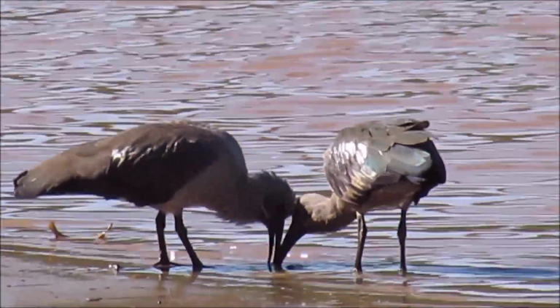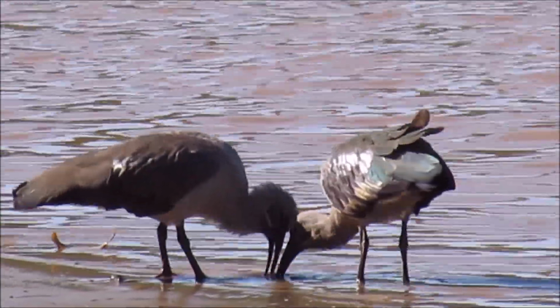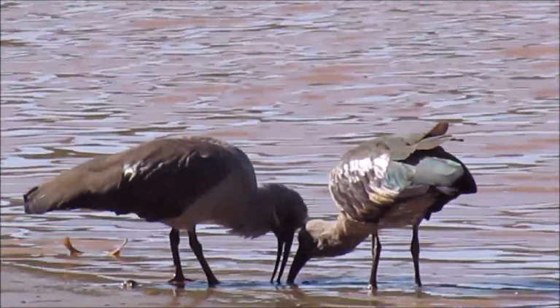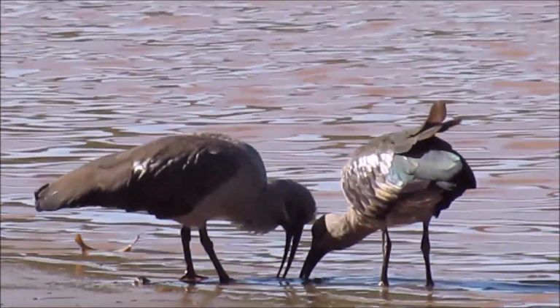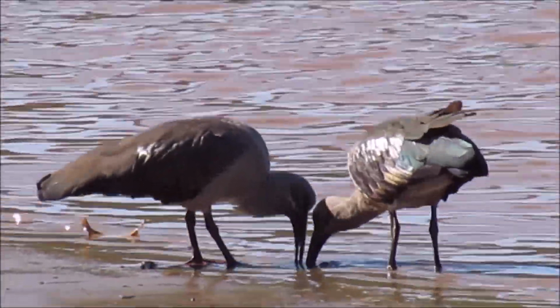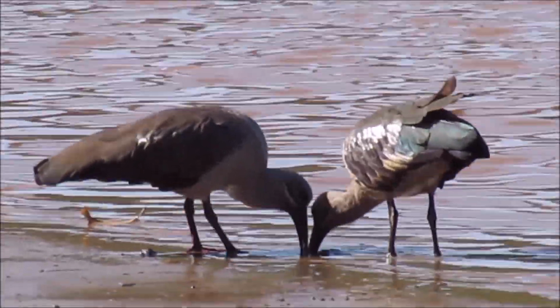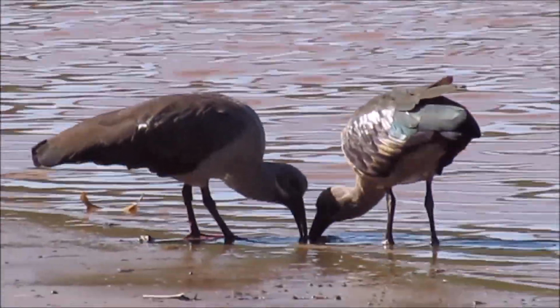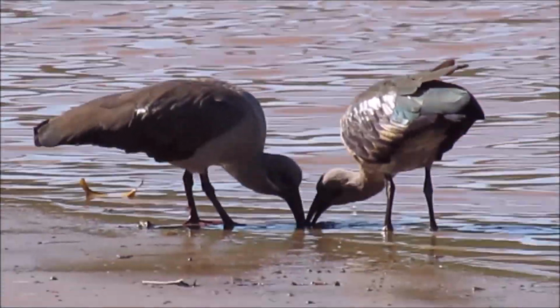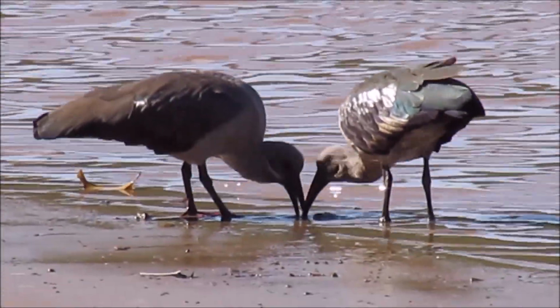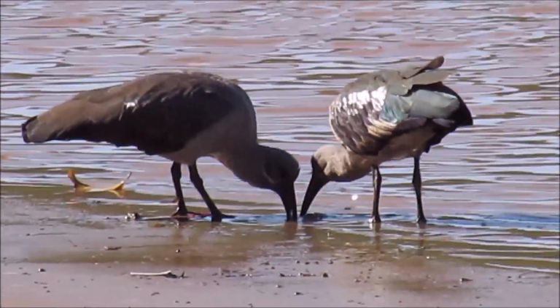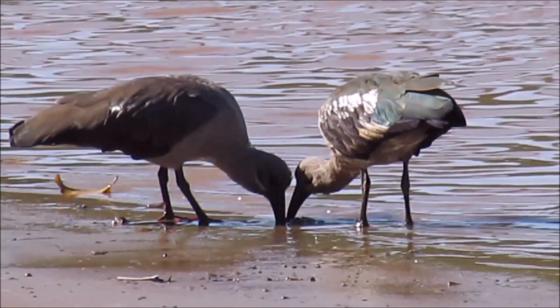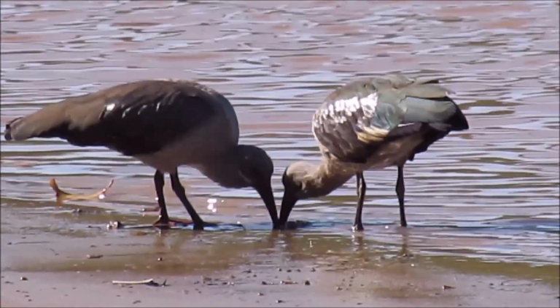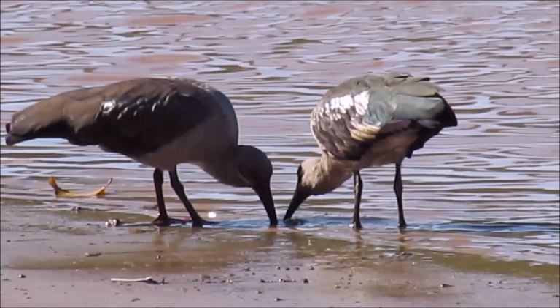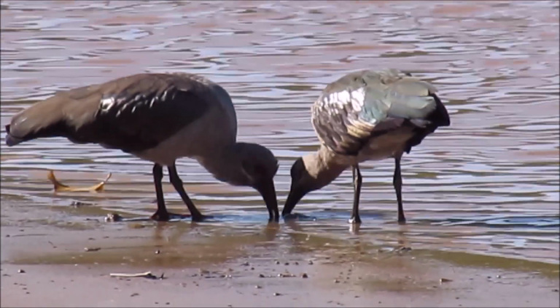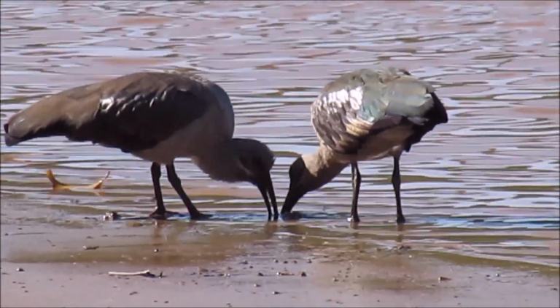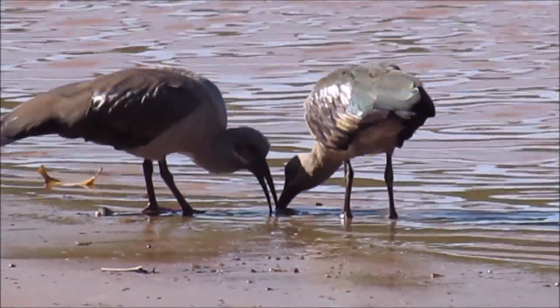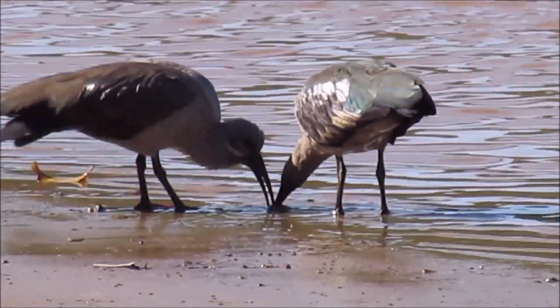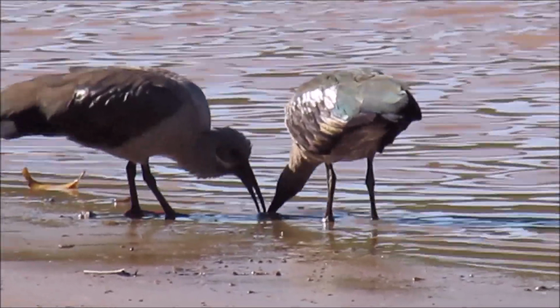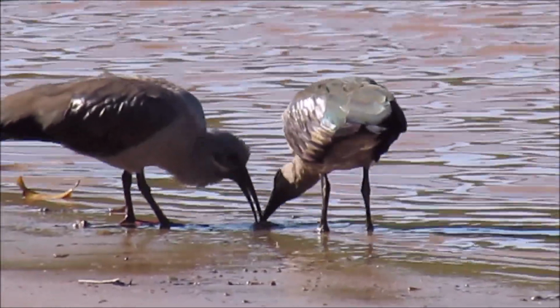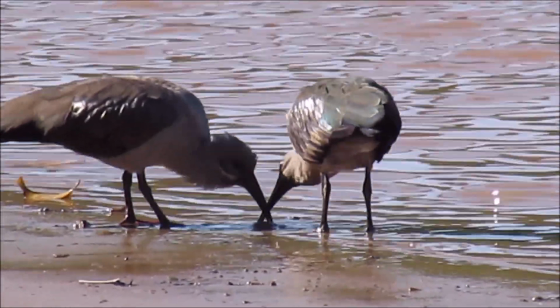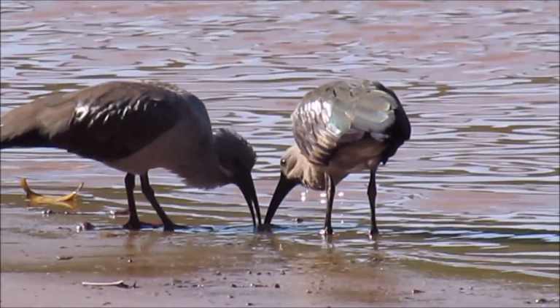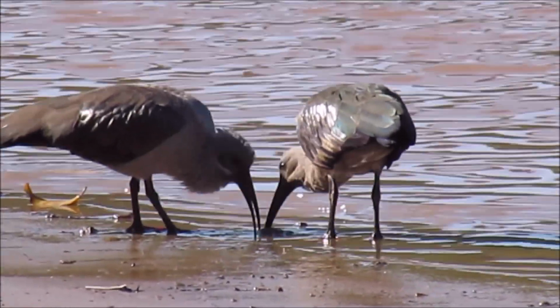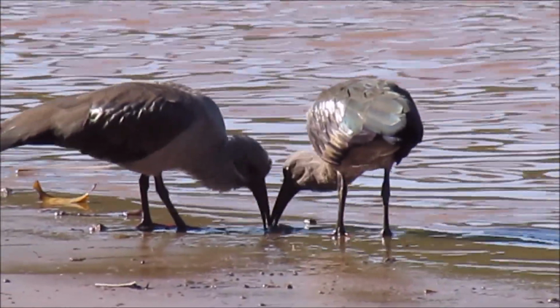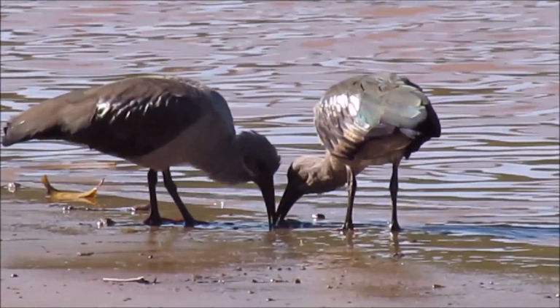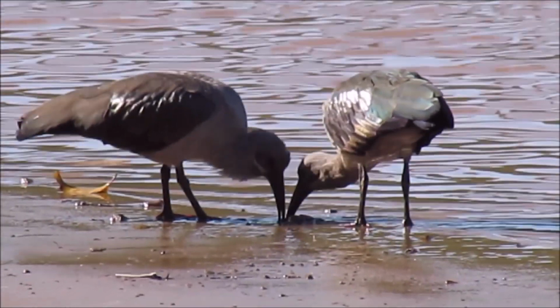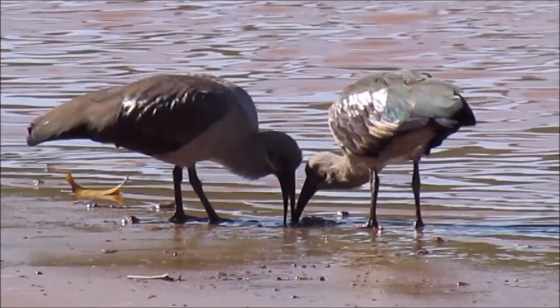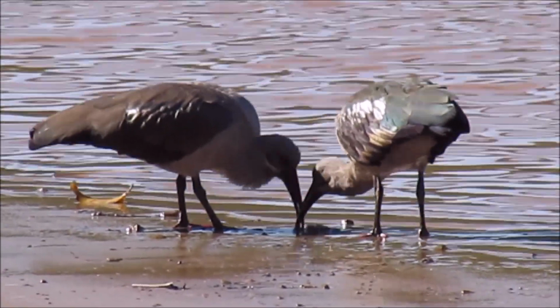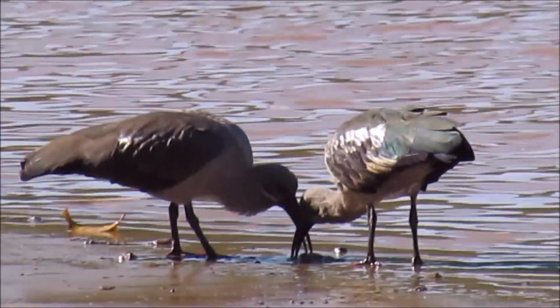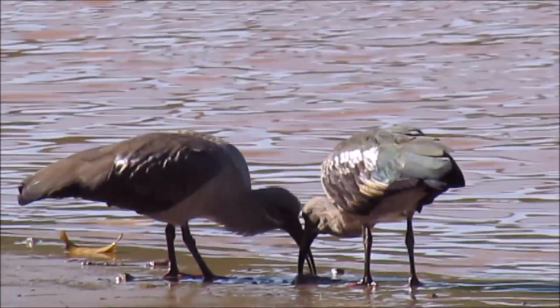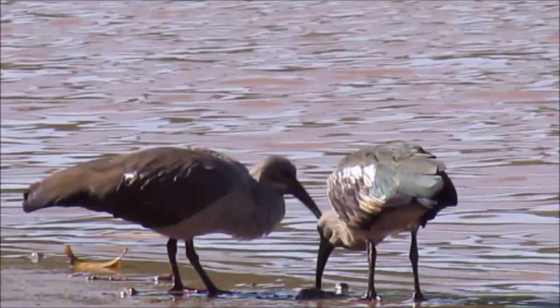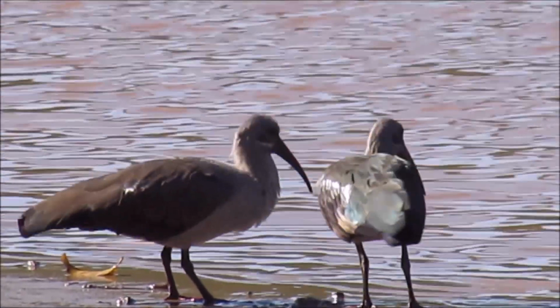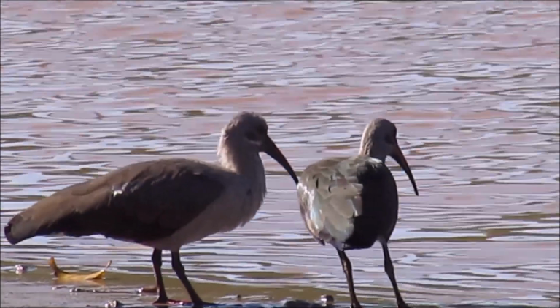These two hadedahs are hoping to find prawns and other little creatures that live just under the sand in a river estuary.